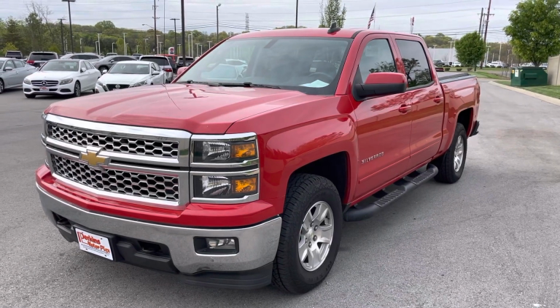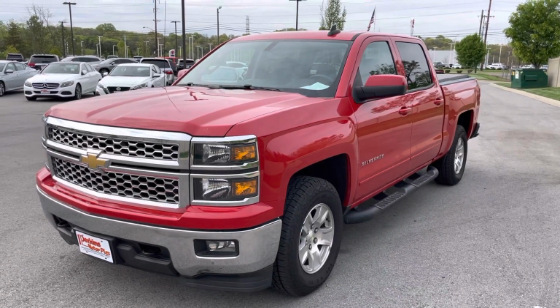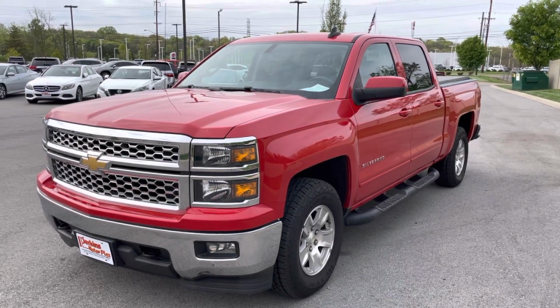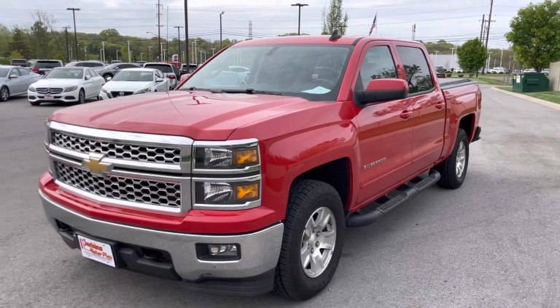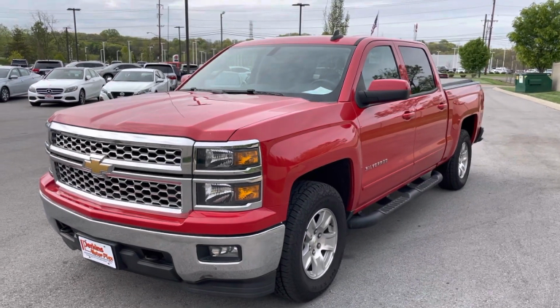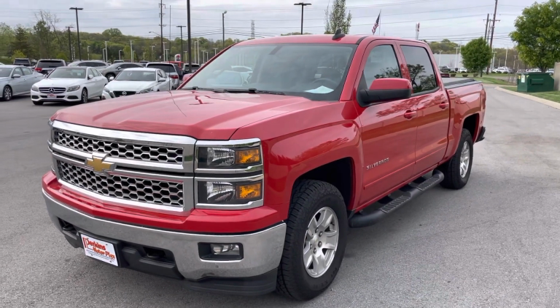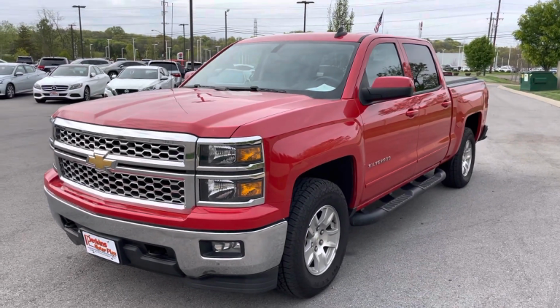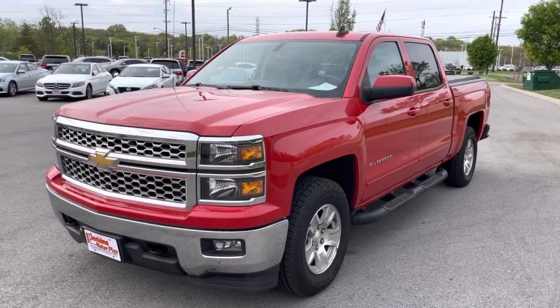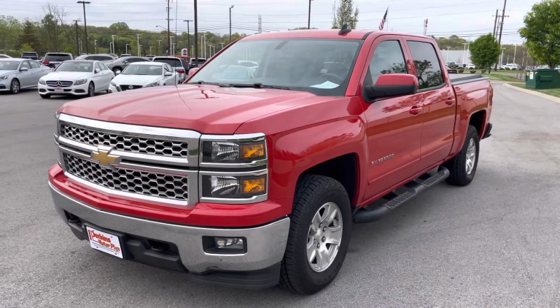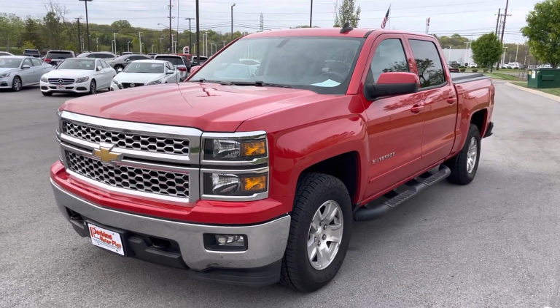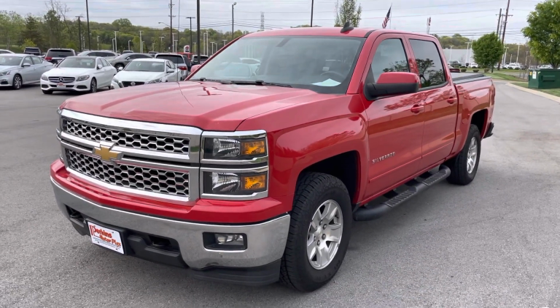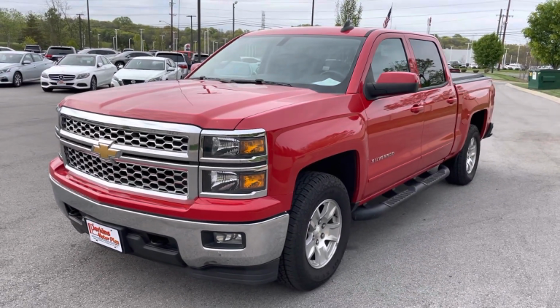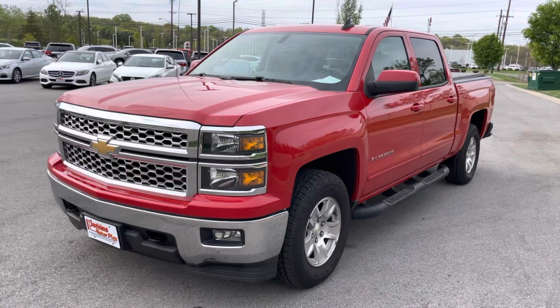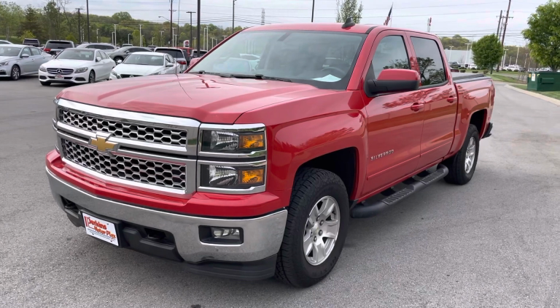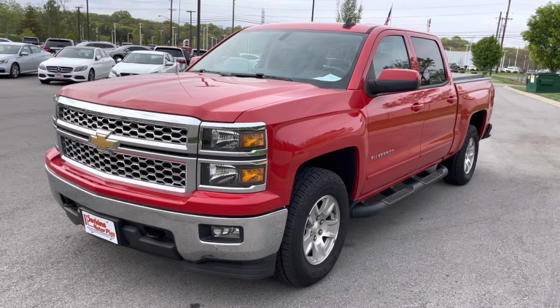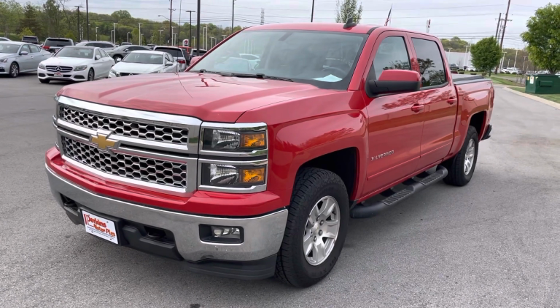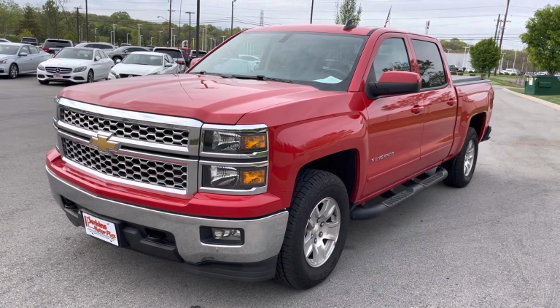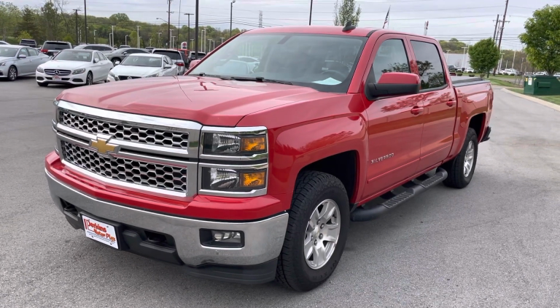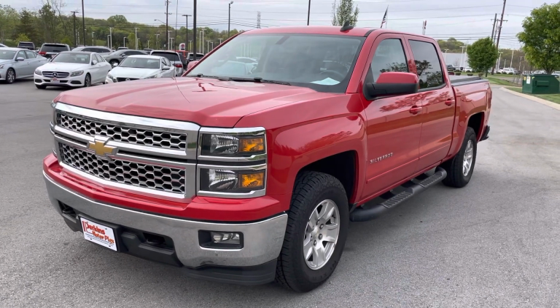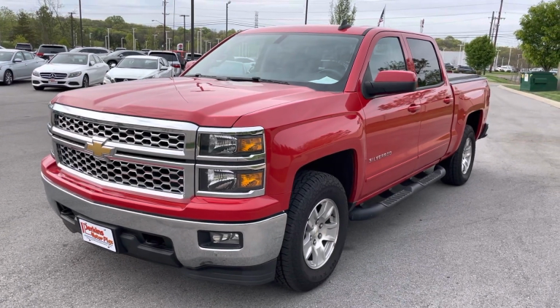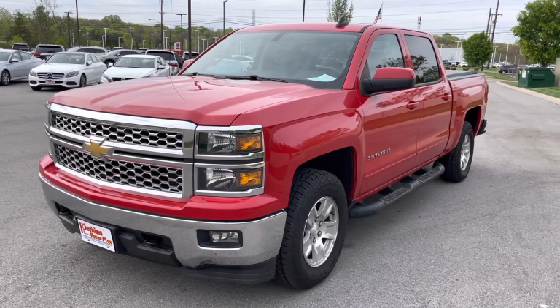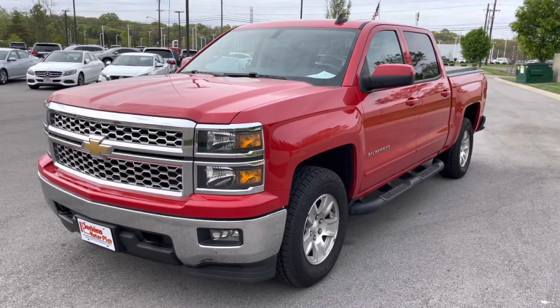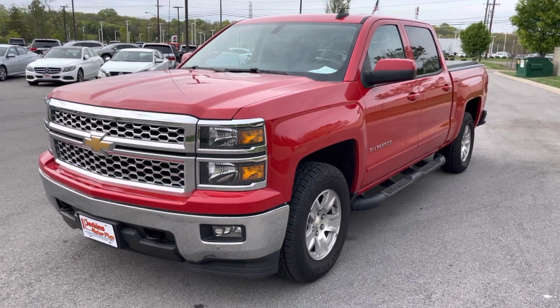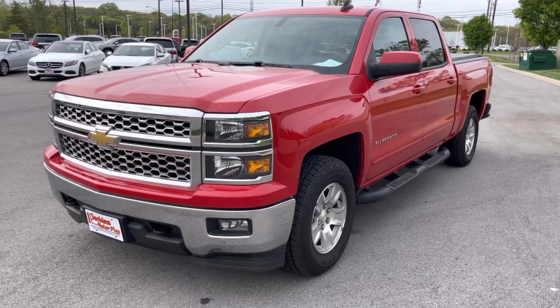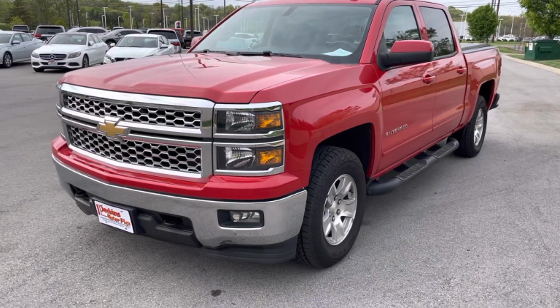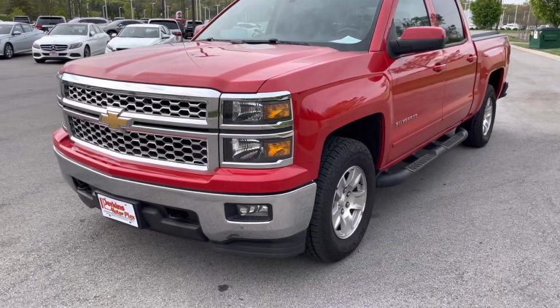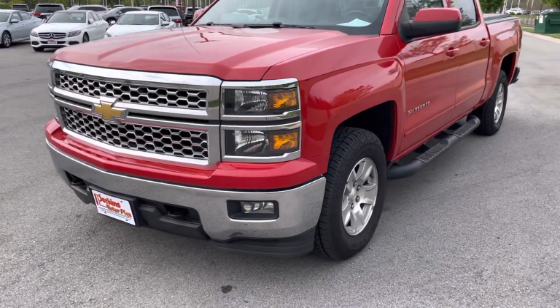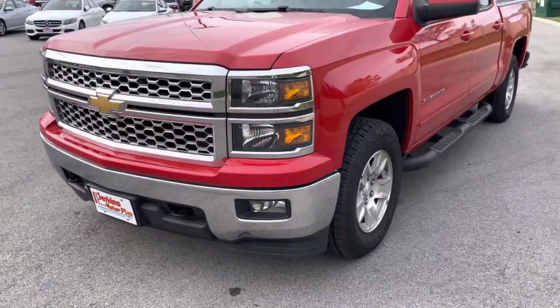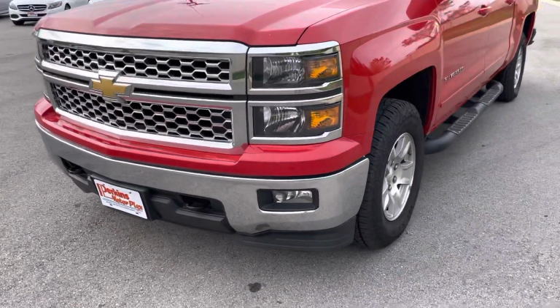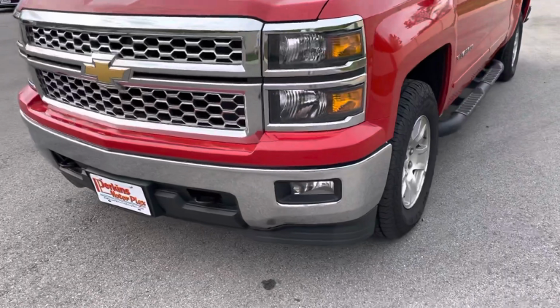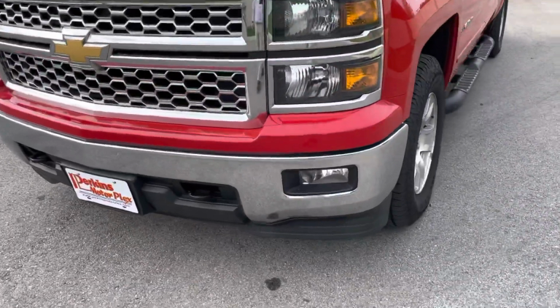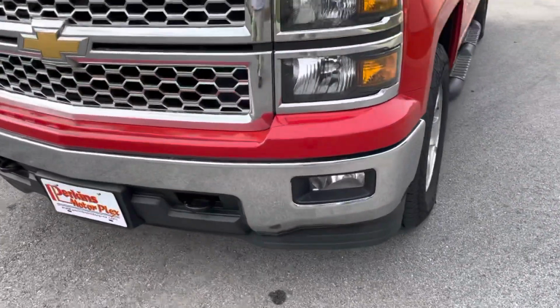Hello Kevin, this is Drake from Perkins Motorplex Nashville. Going to get you a video walk around of the 2015 Chevrolet Silverado. We'll just jump right in and start with the front of the vehicle.